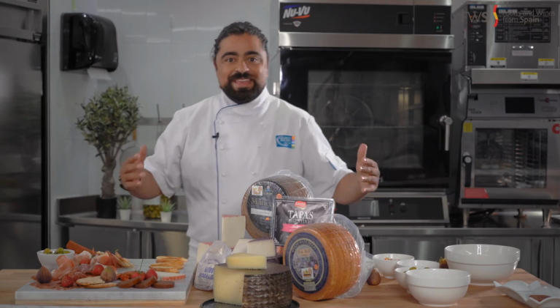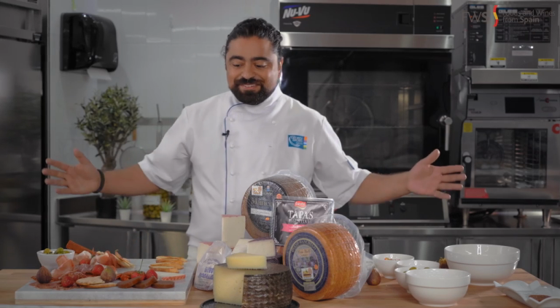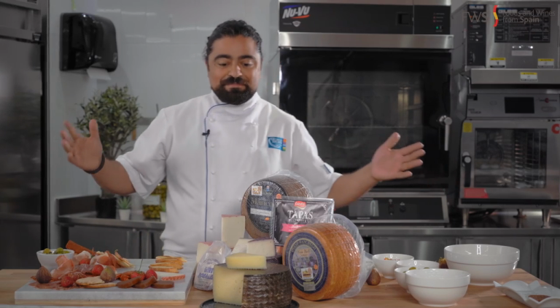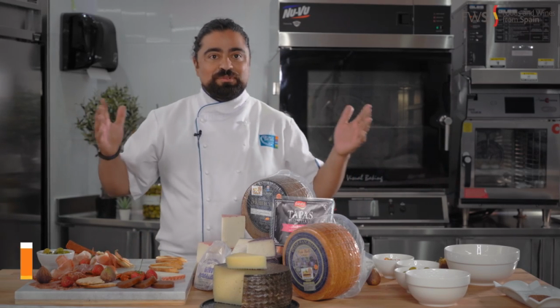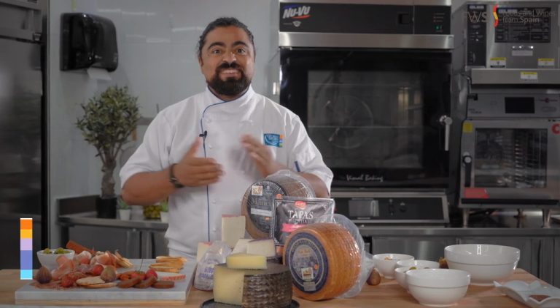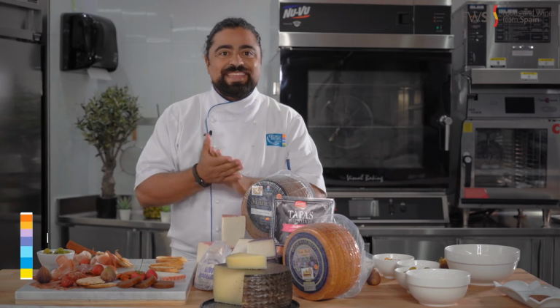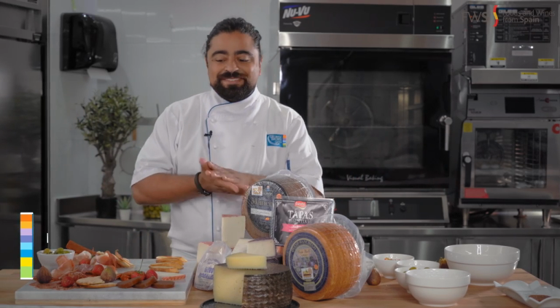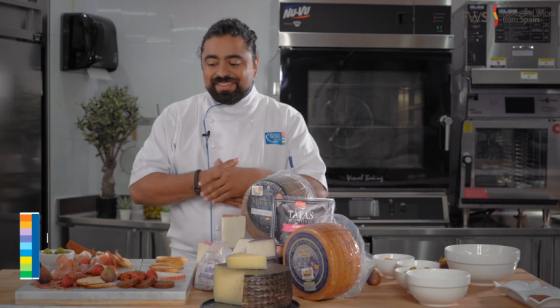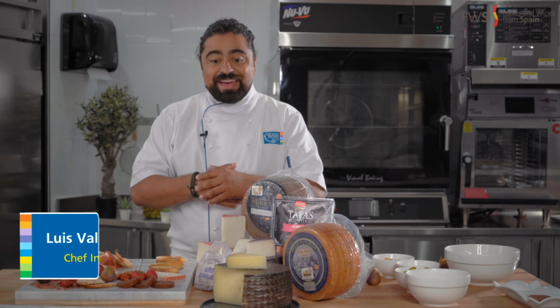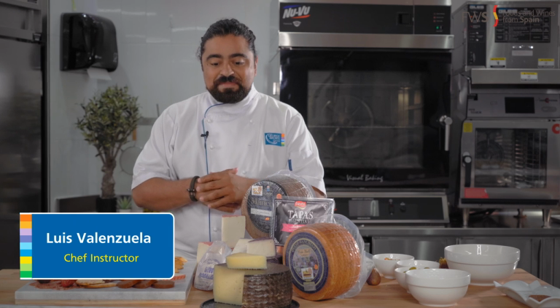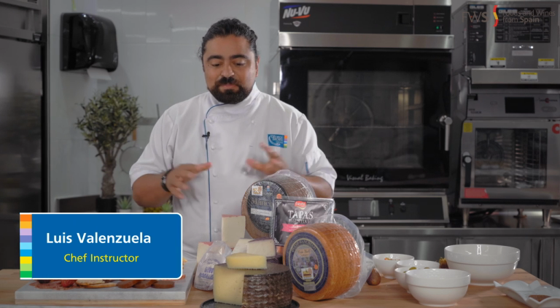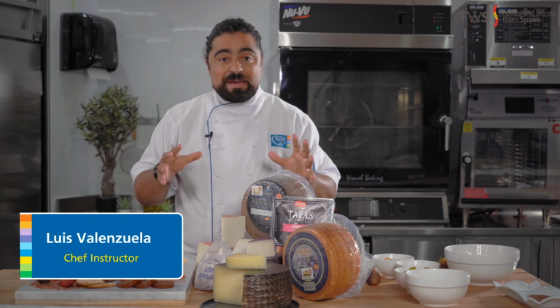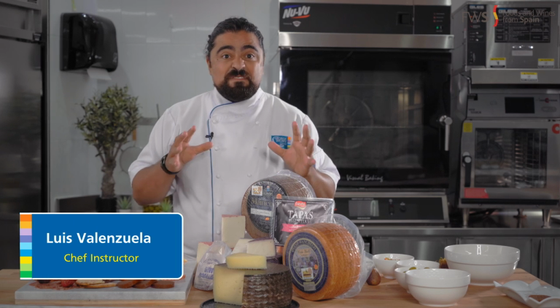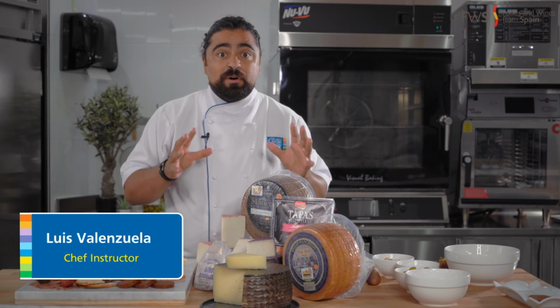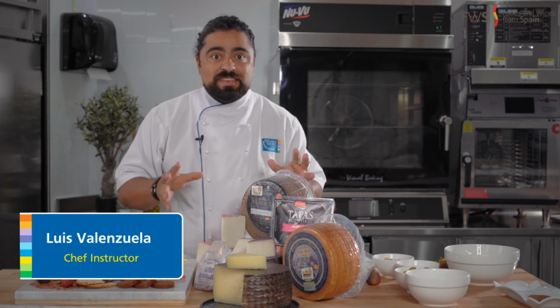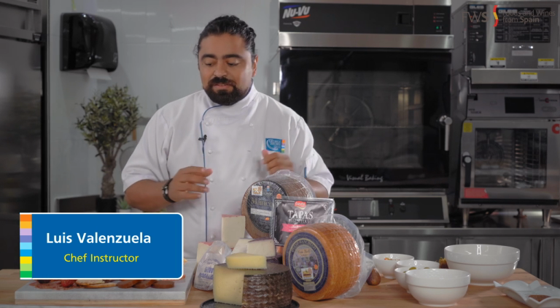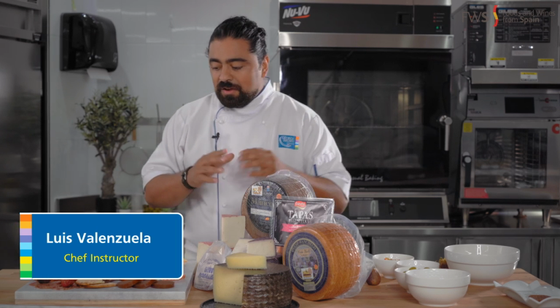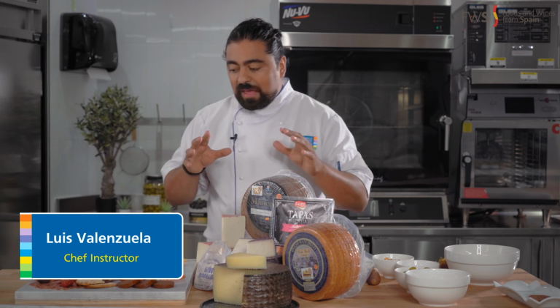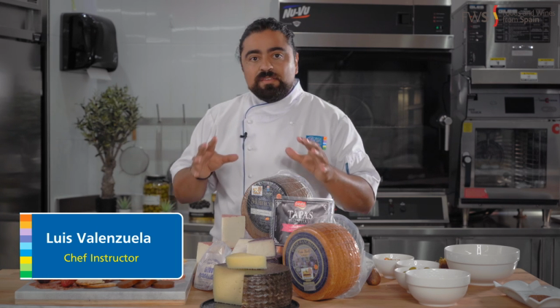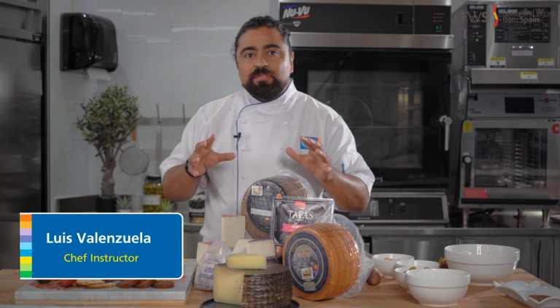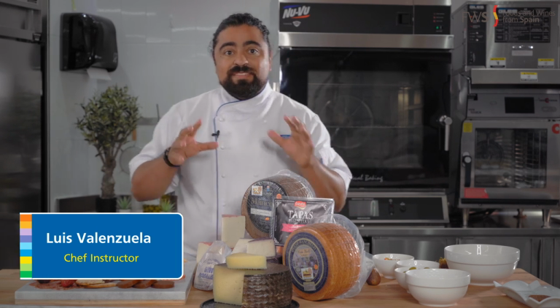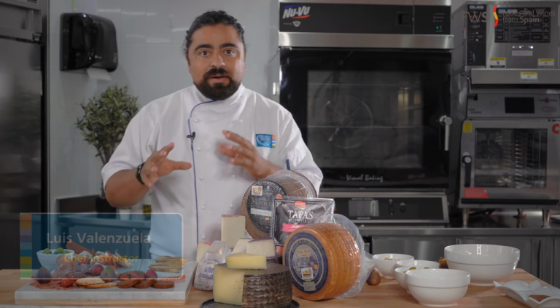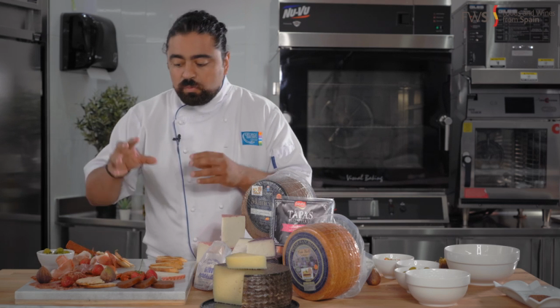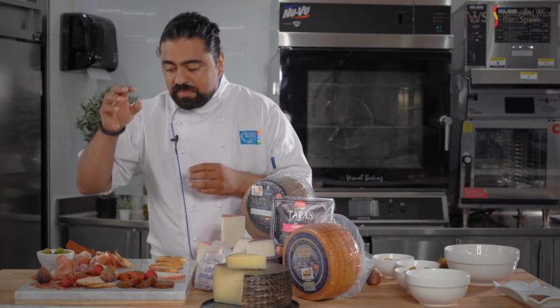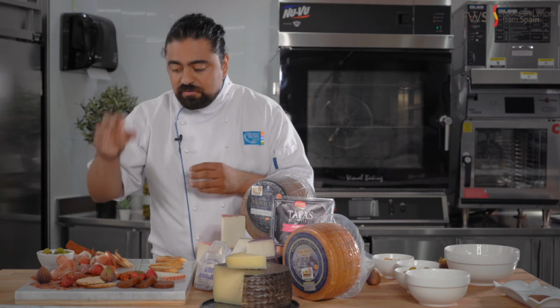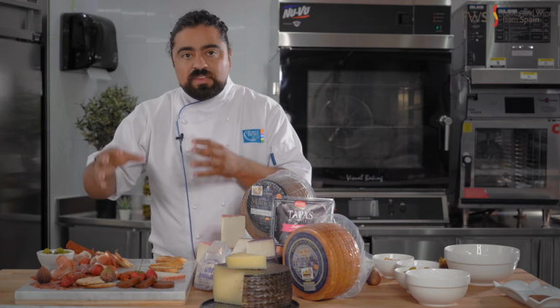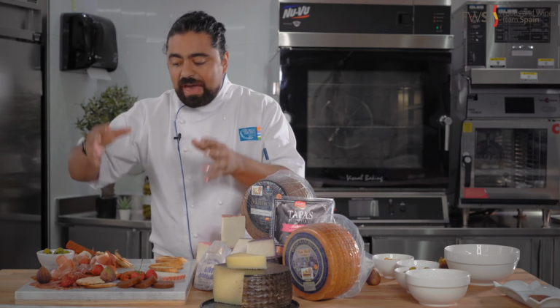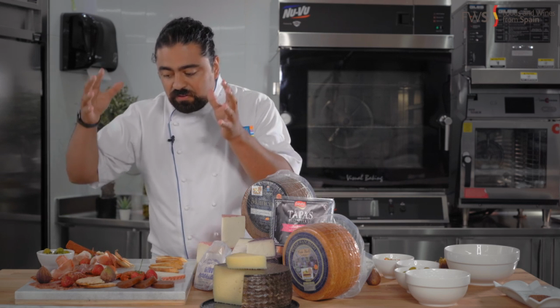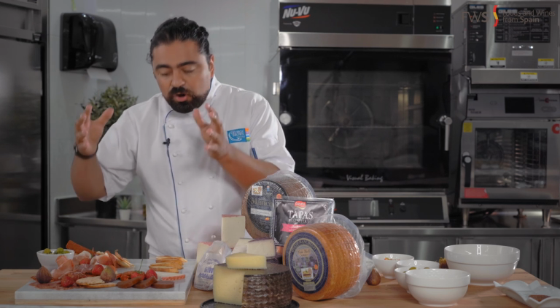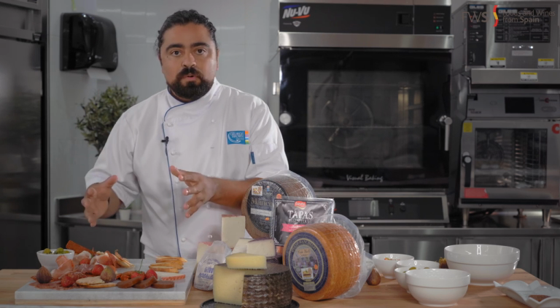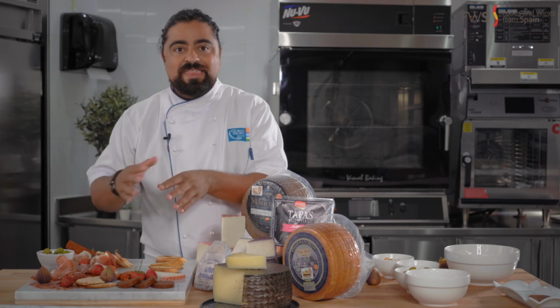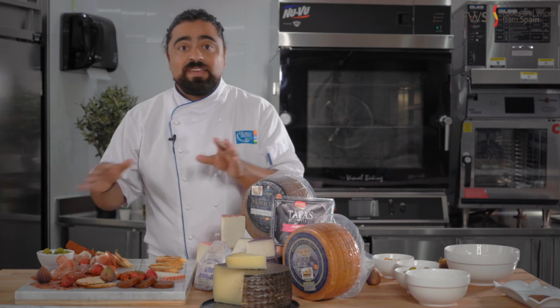Bienvenidos. We're going to a fiesta de tapas. This is probably my favorite part of this segment because I'm going to teach you how to make tapas with the ingredients that you have on this cutting board, and that's it.